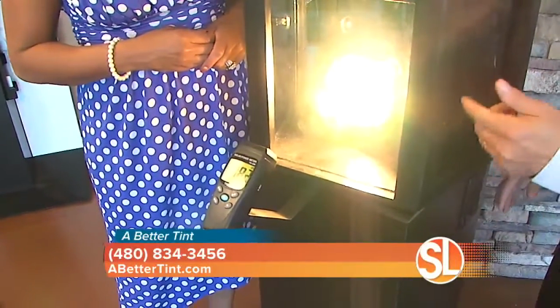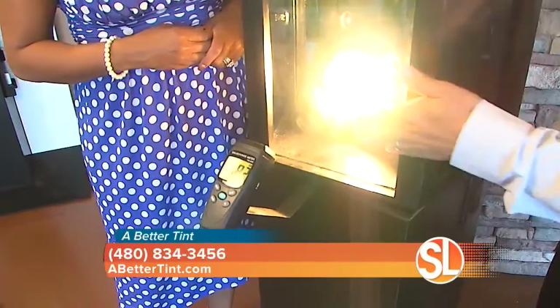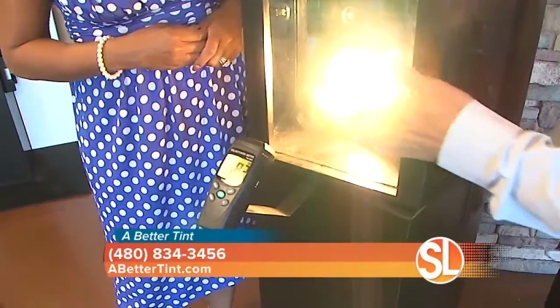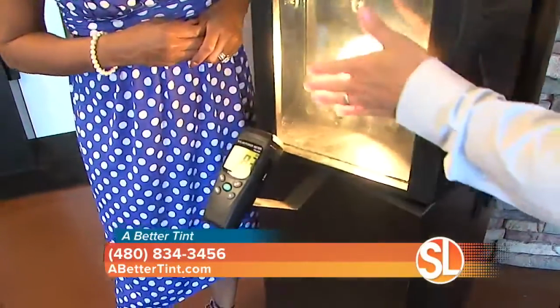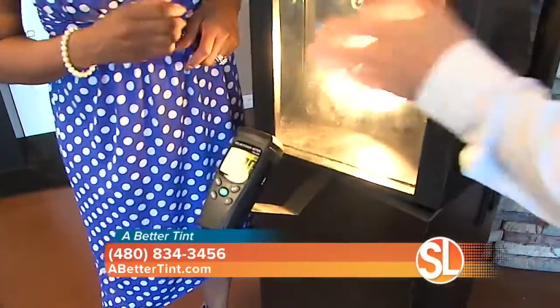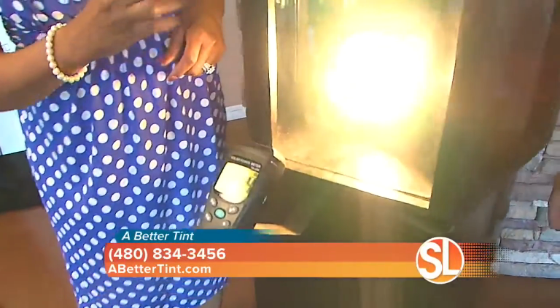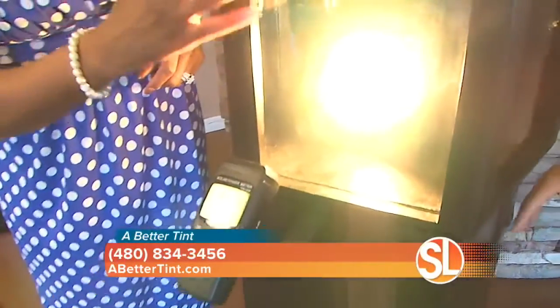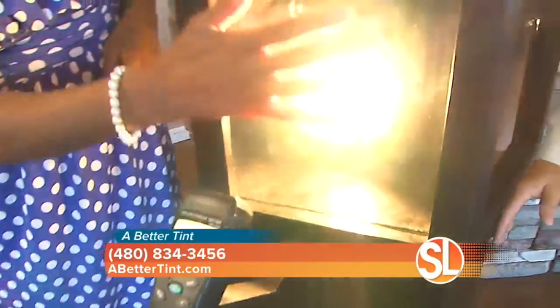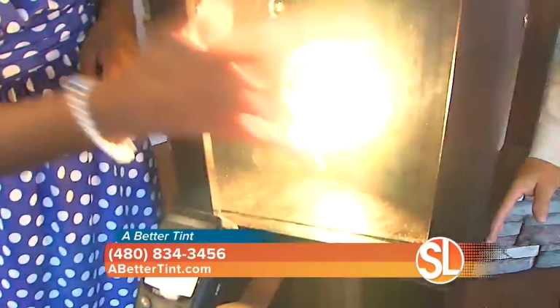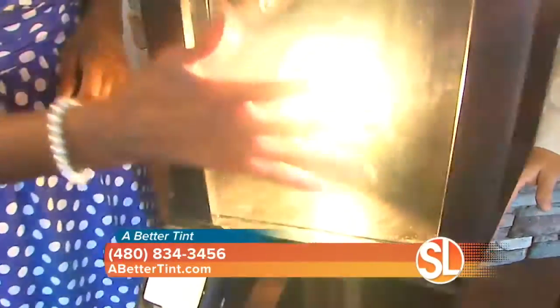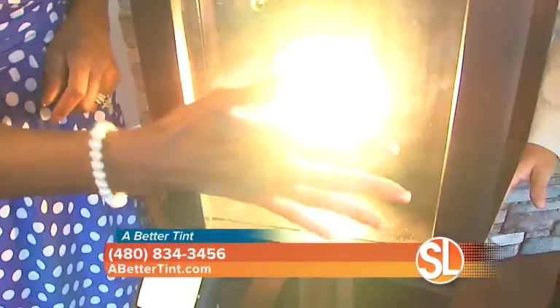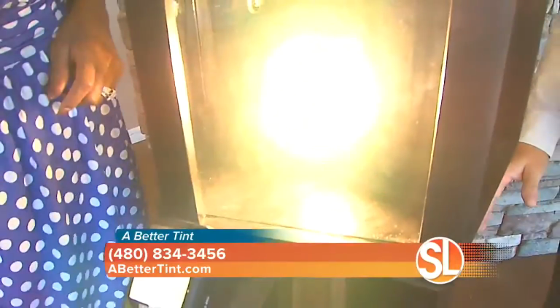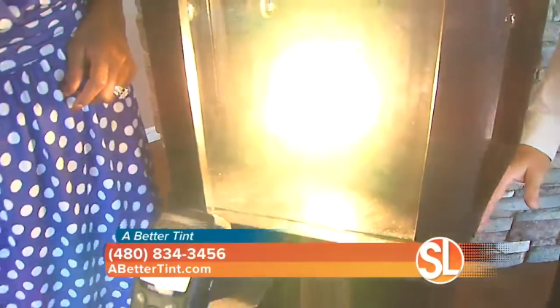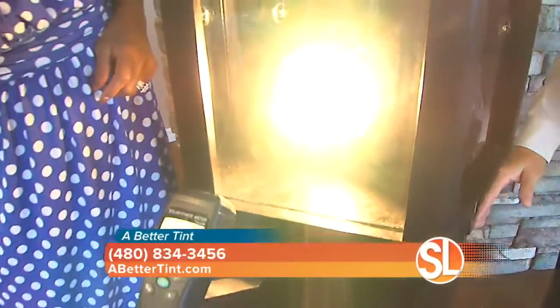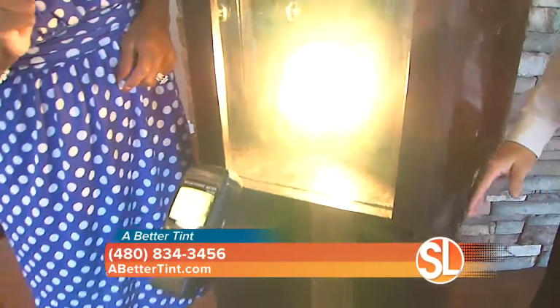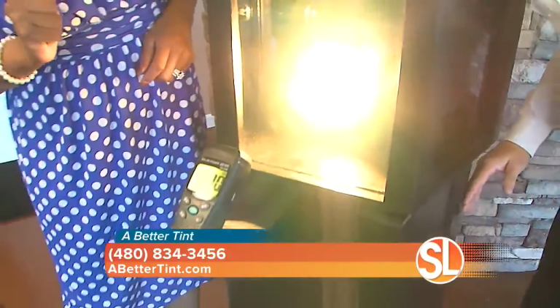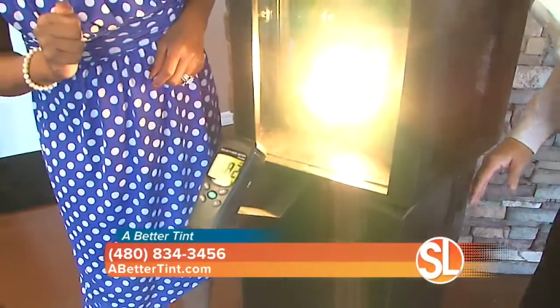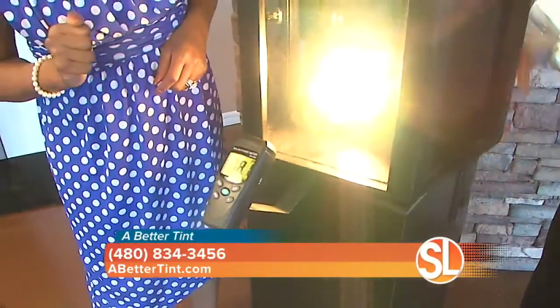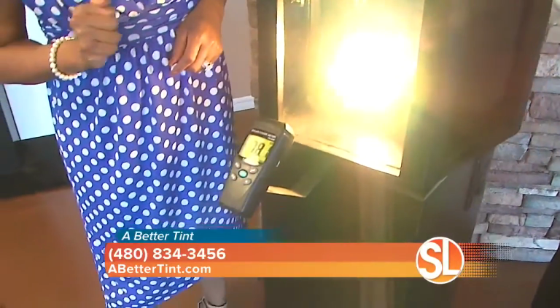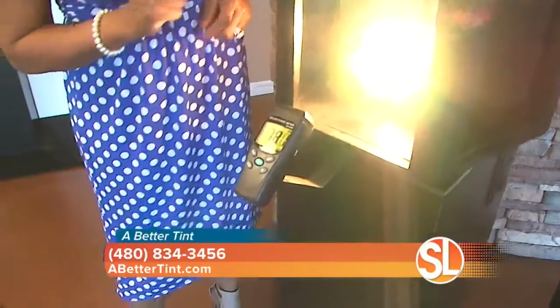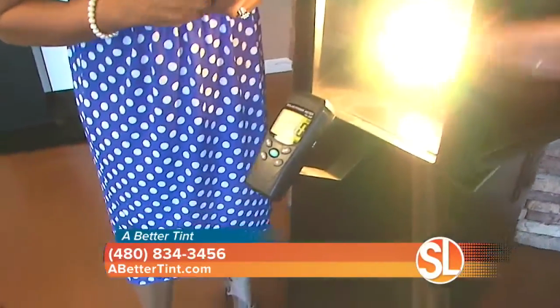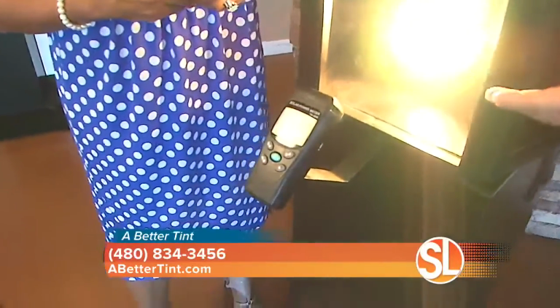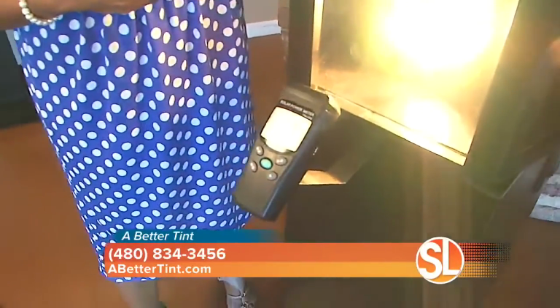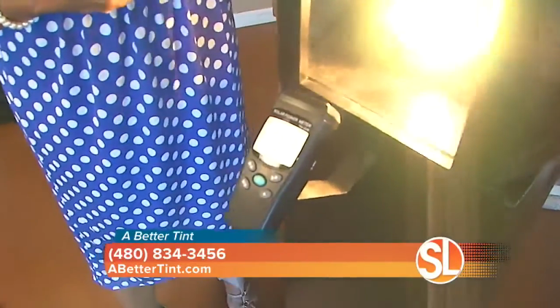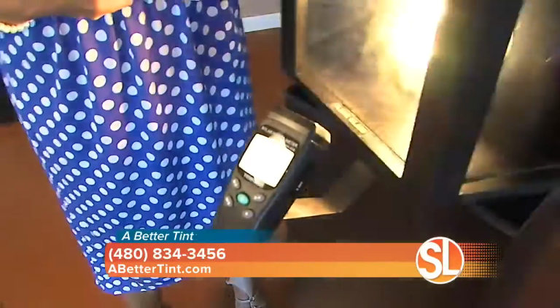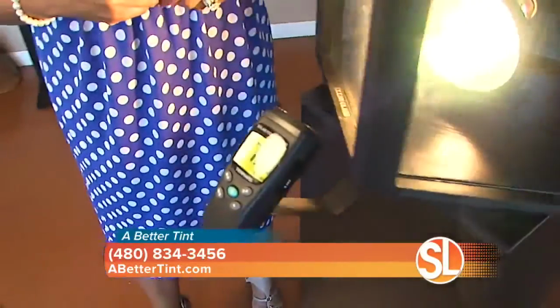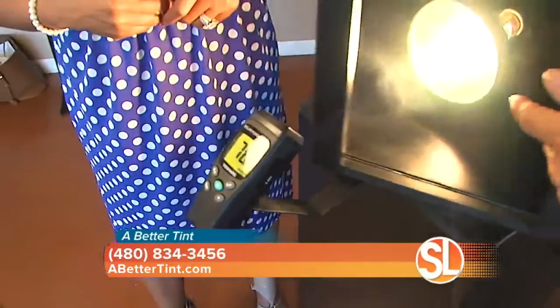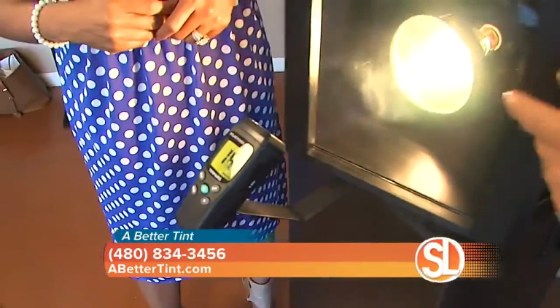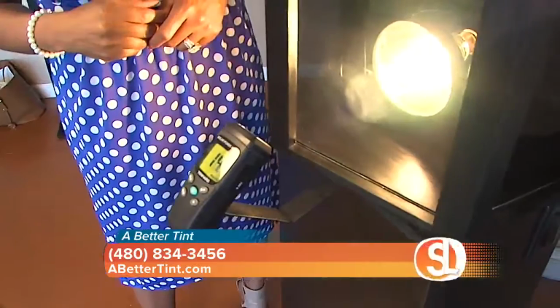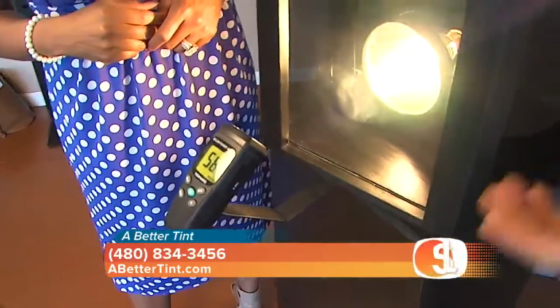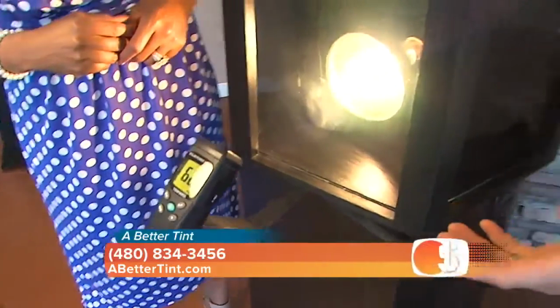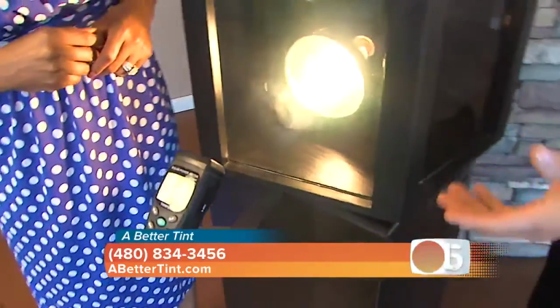Why don't you try putting your hand about a half inch from there? It's hot. So the next window — that's clear glass.